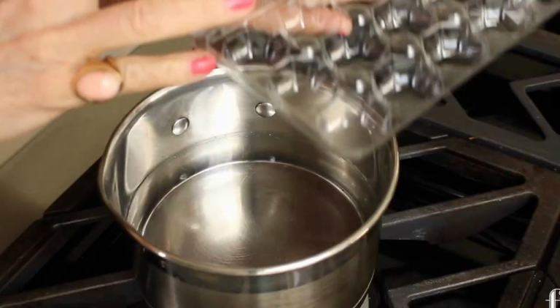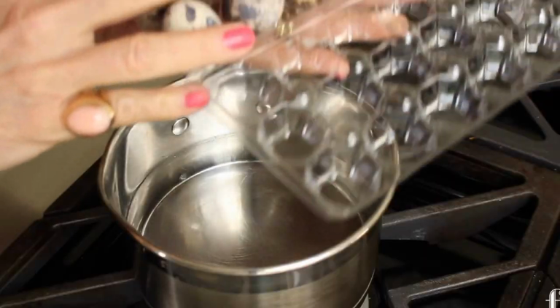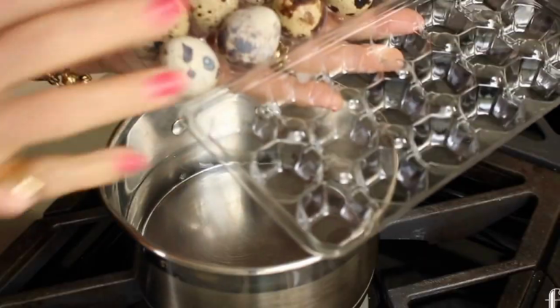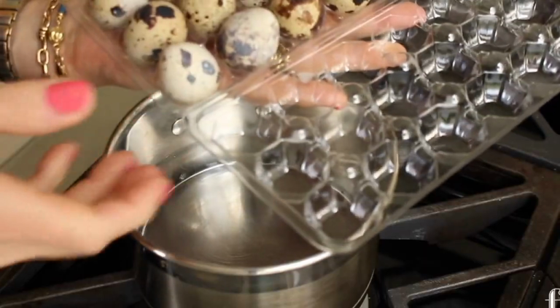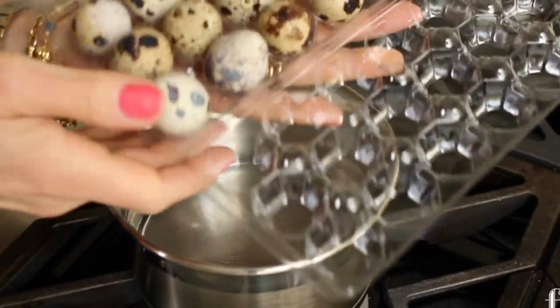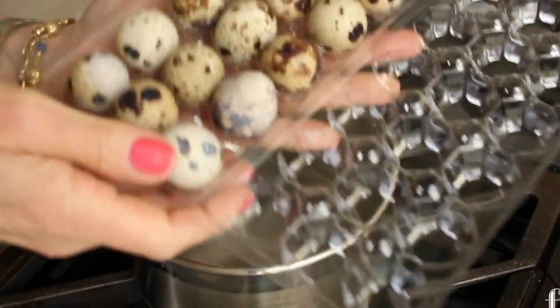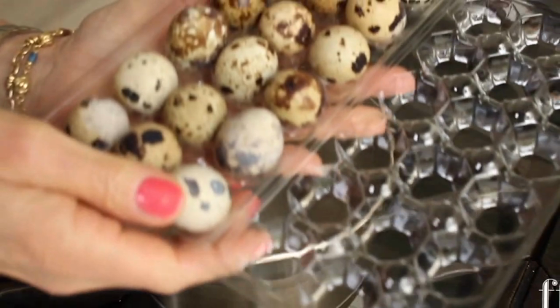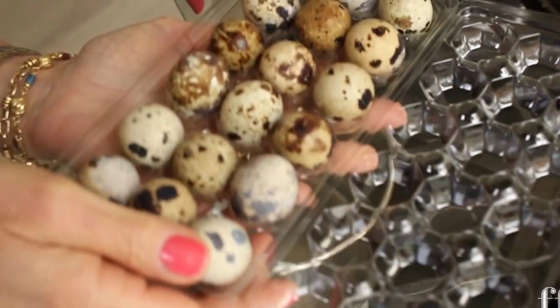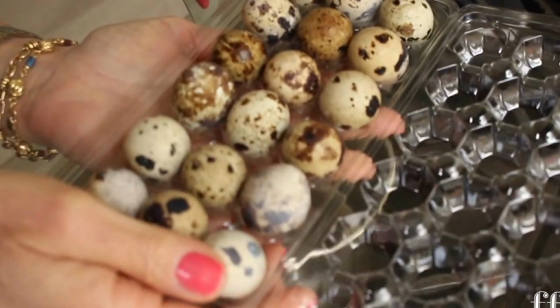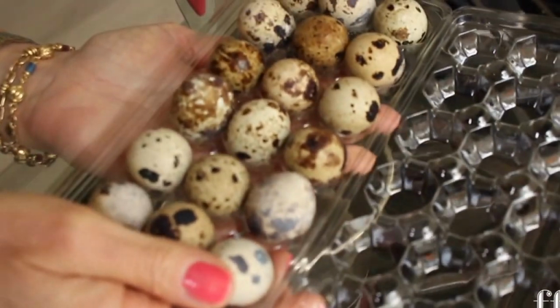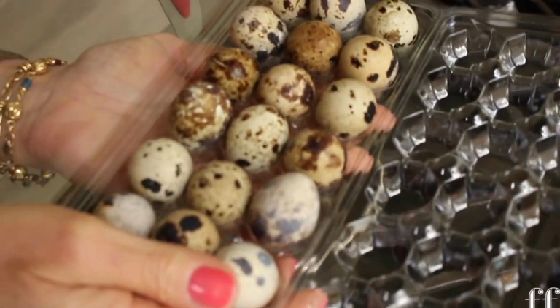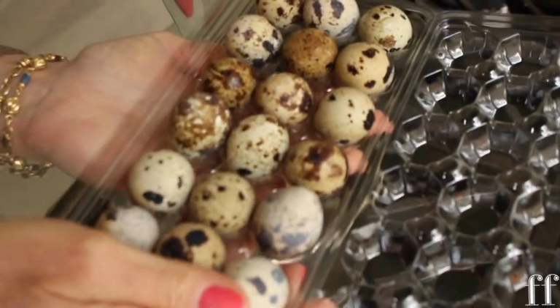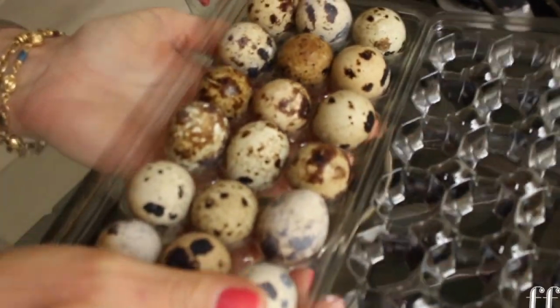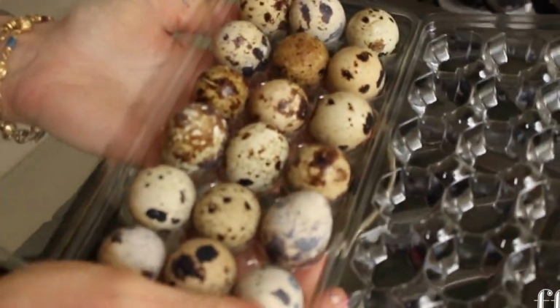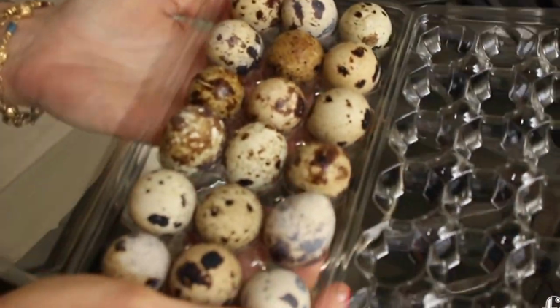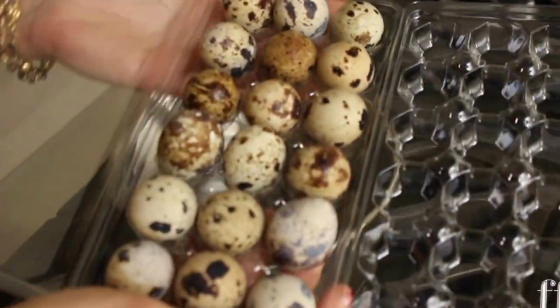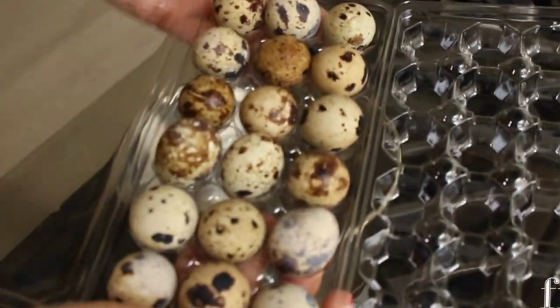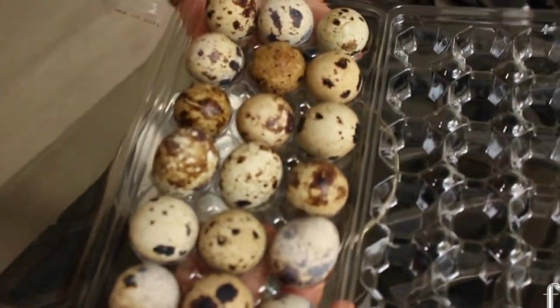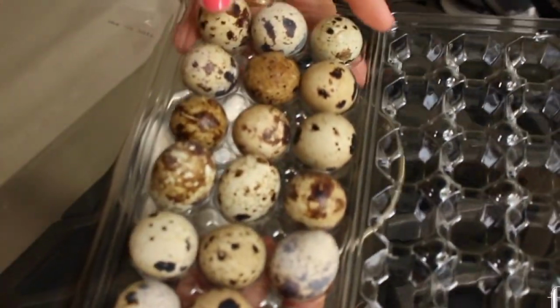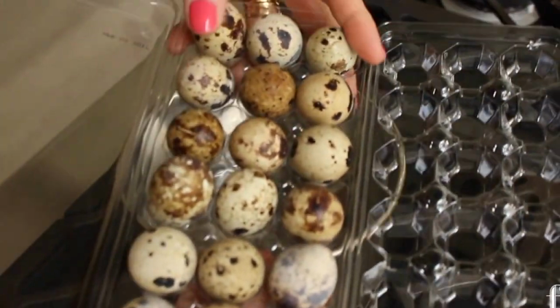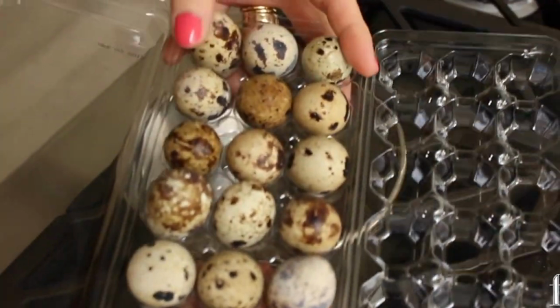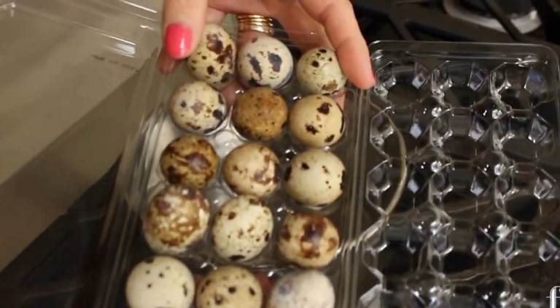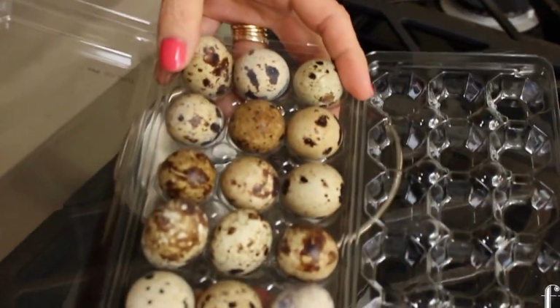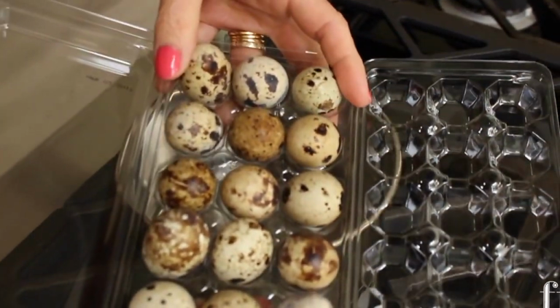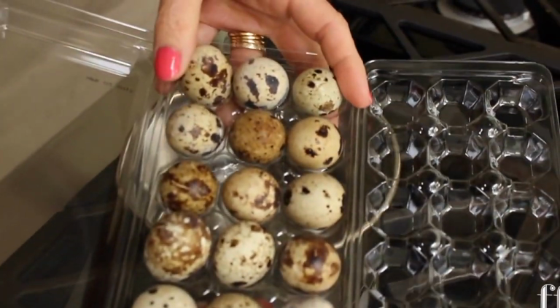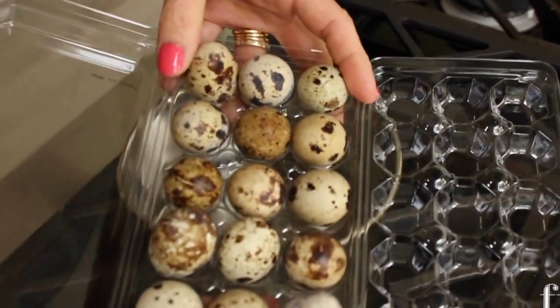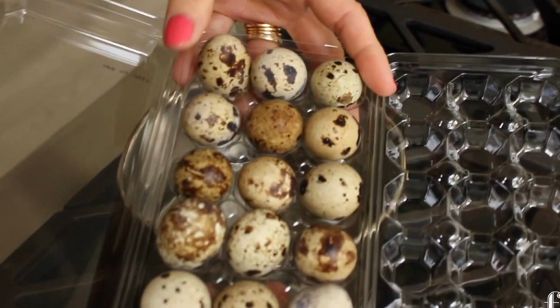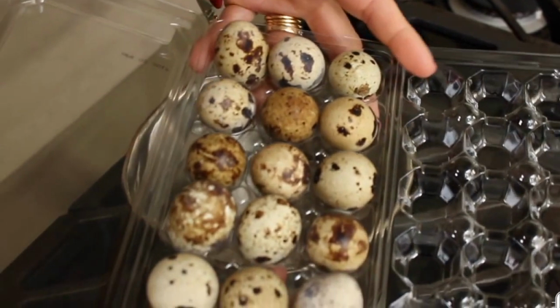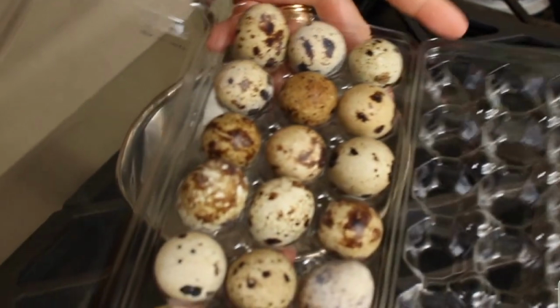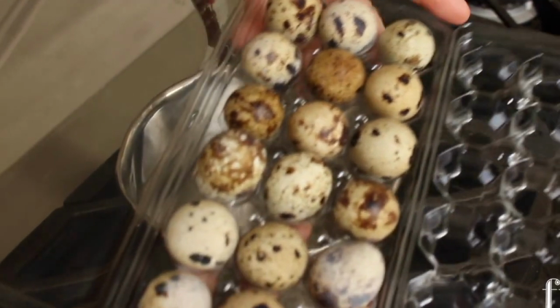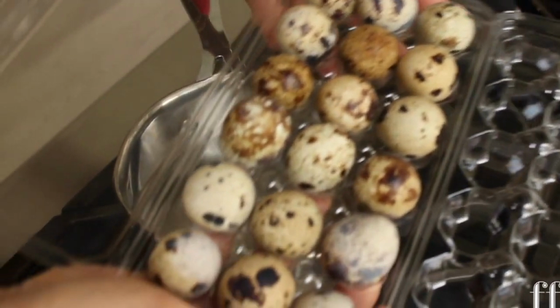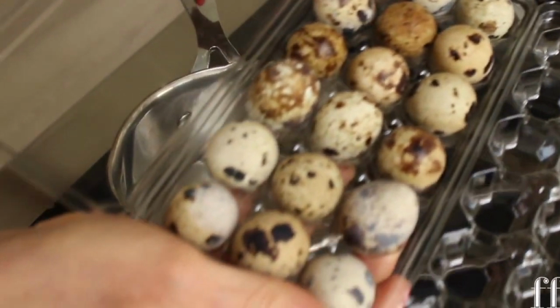I can't think of a better addition to our lunch in a jar than these beautiful little quail eggs, which I am going to hard boil and have them ready for our salads.